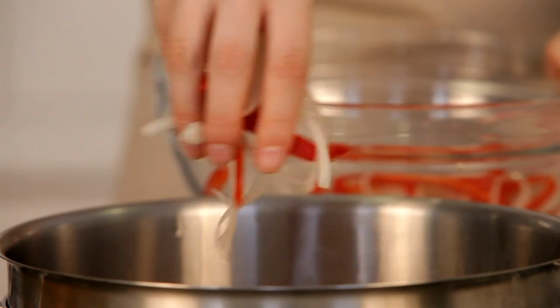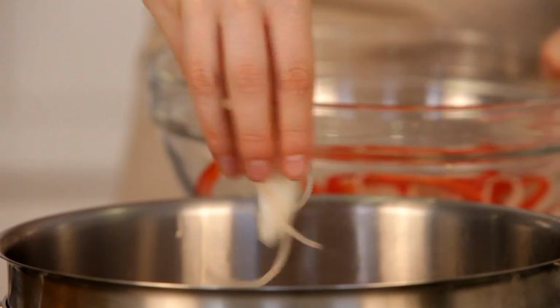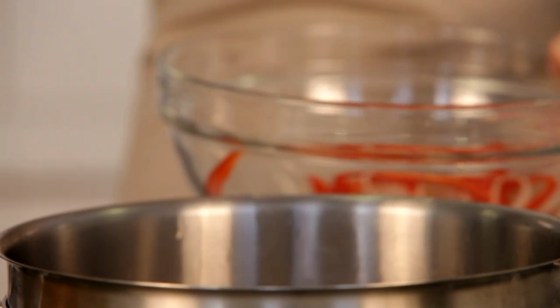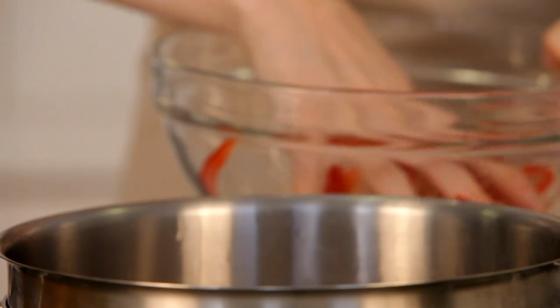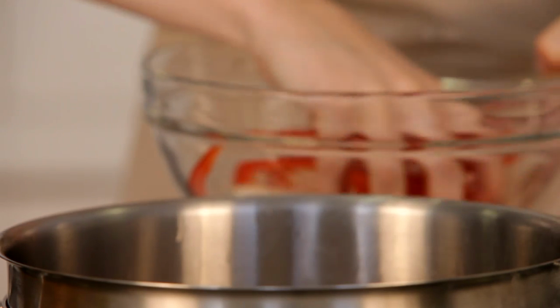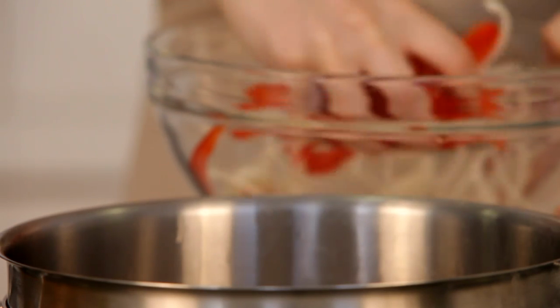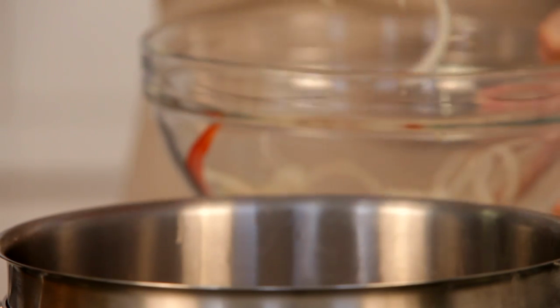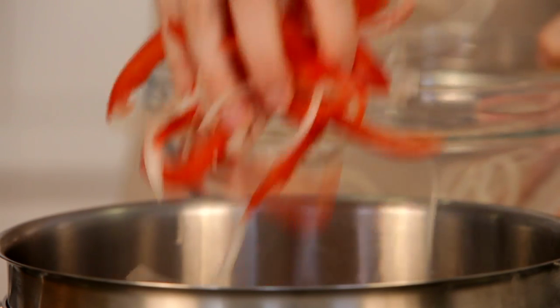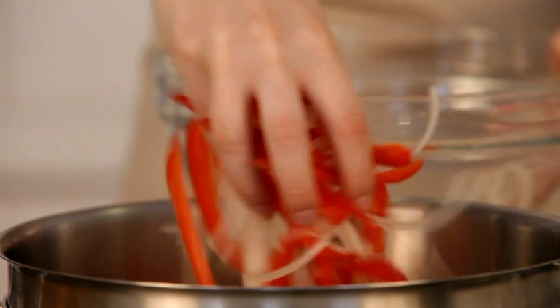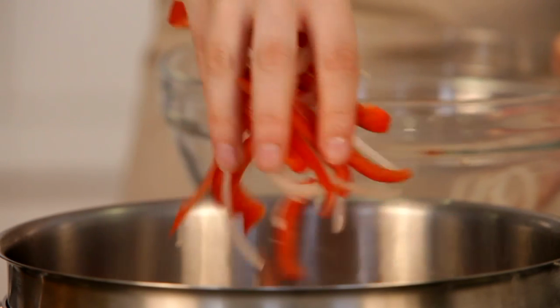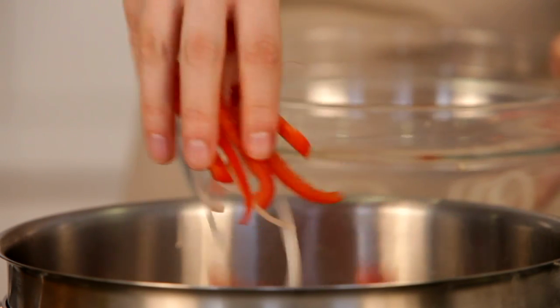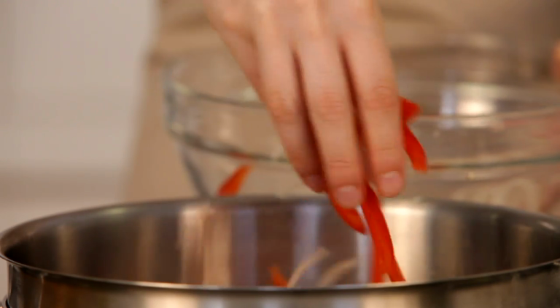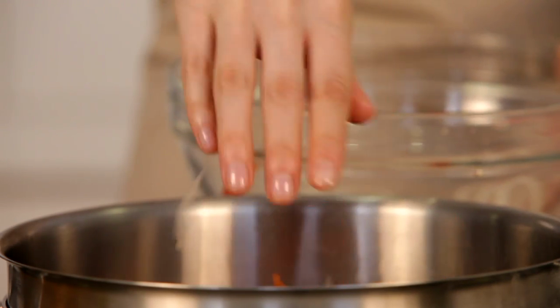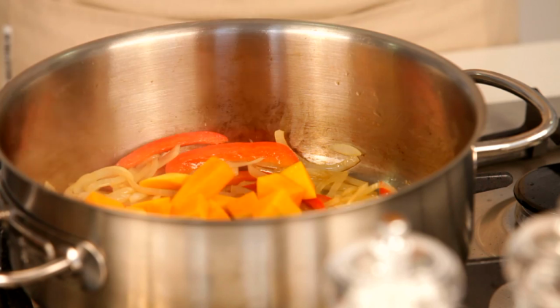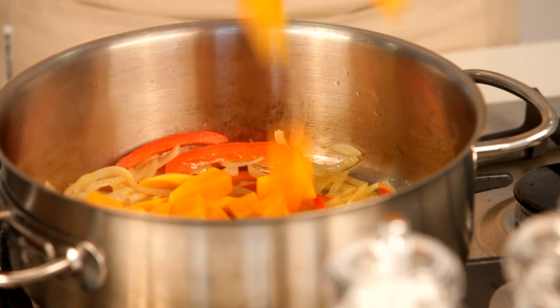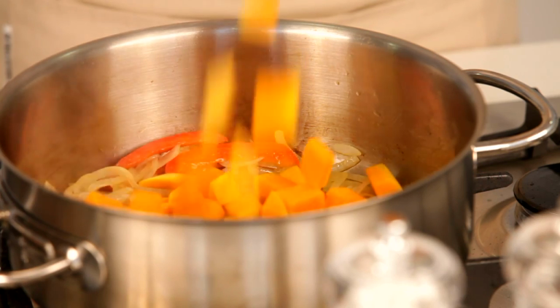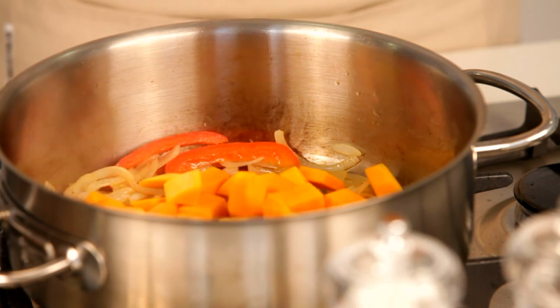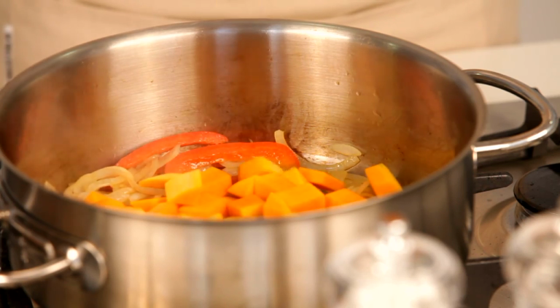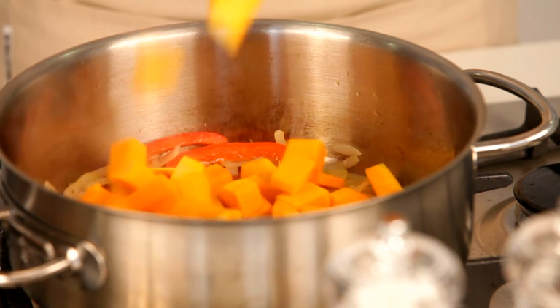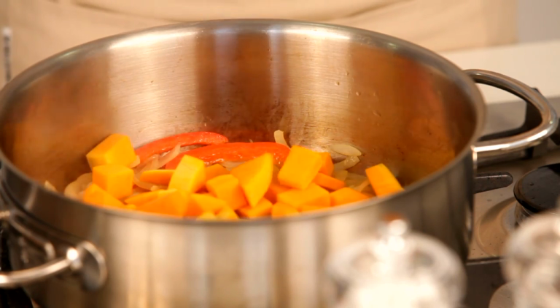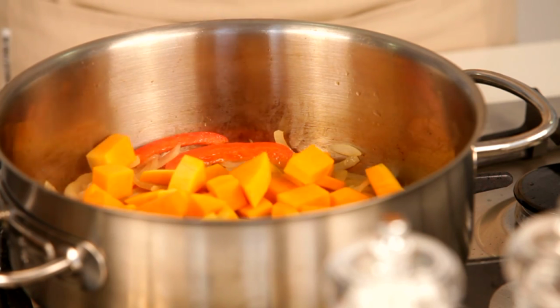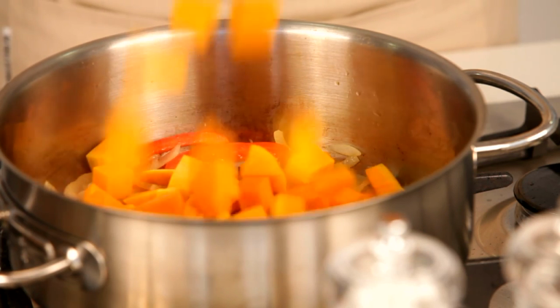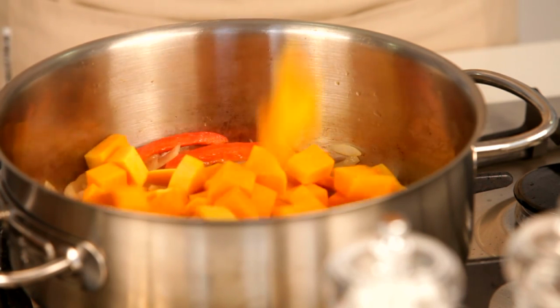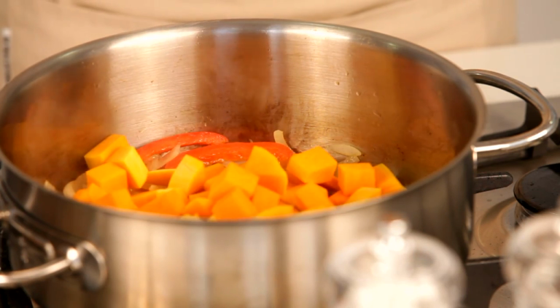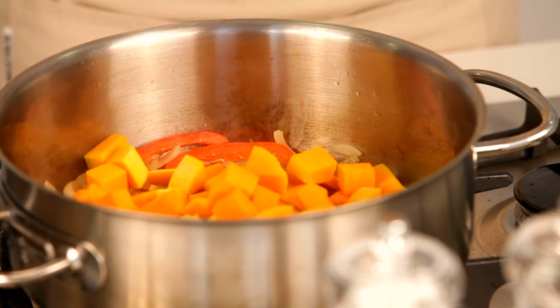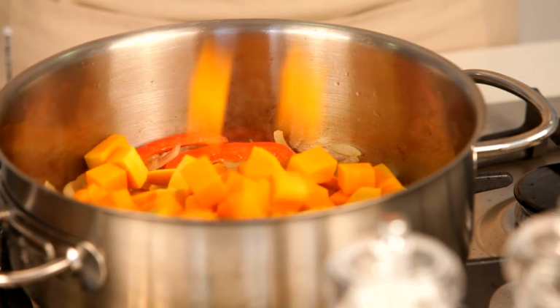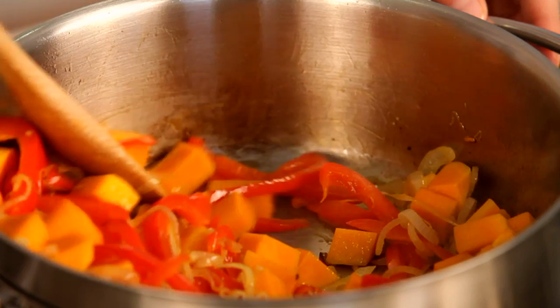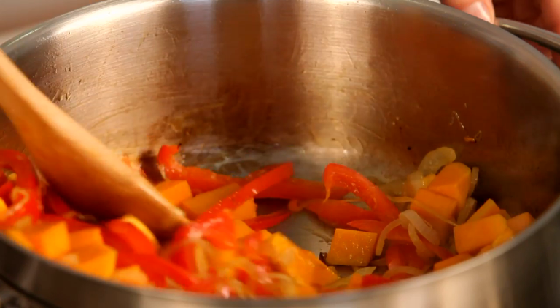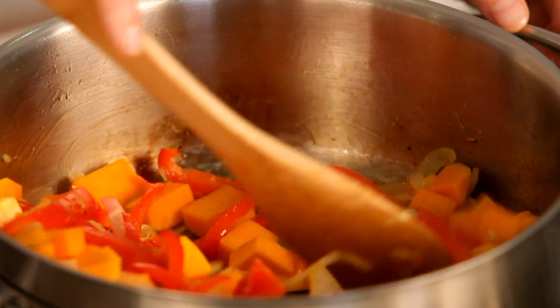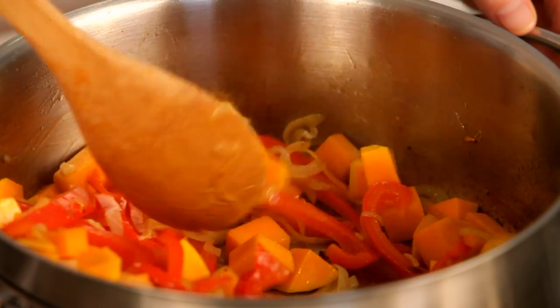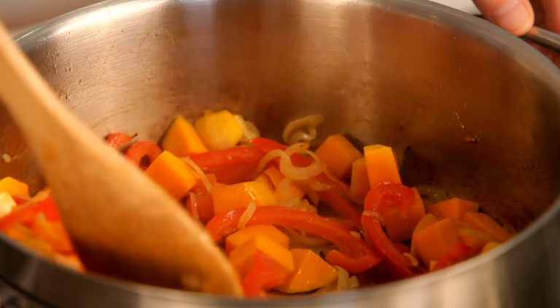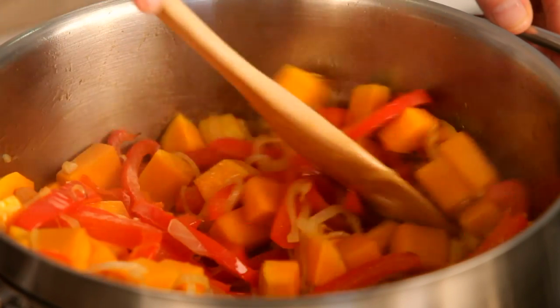Add just a little more oil to the pot before you fry the onion, garlic and red pepper. Once they're soft, add the butternut and fry for another 5 minutes.